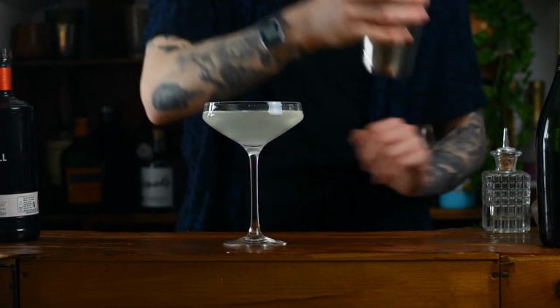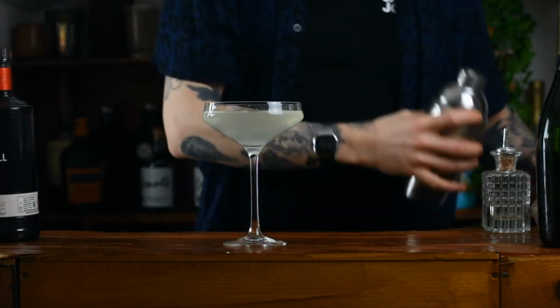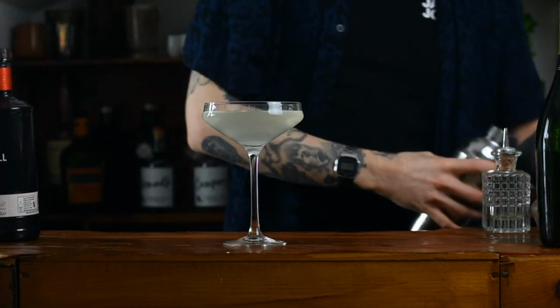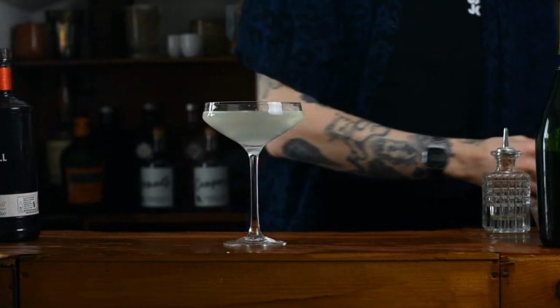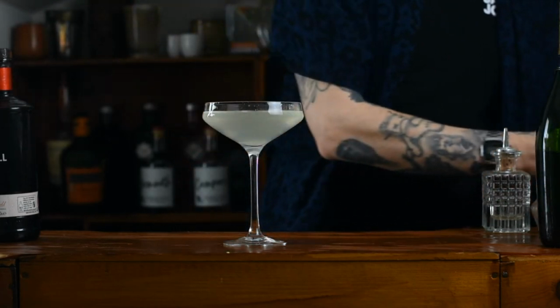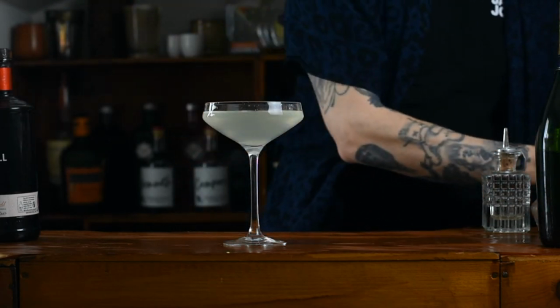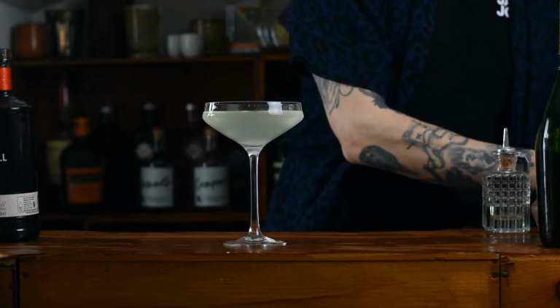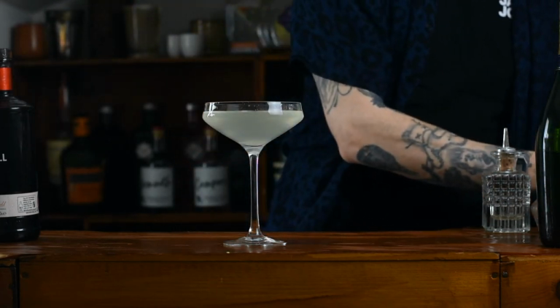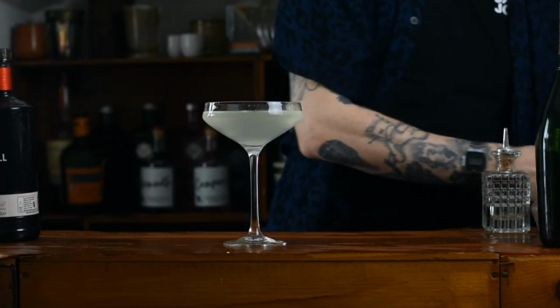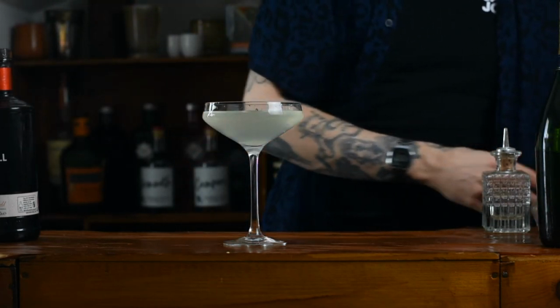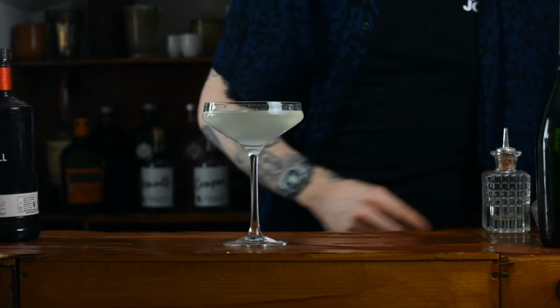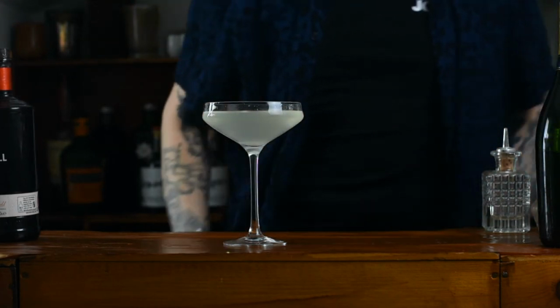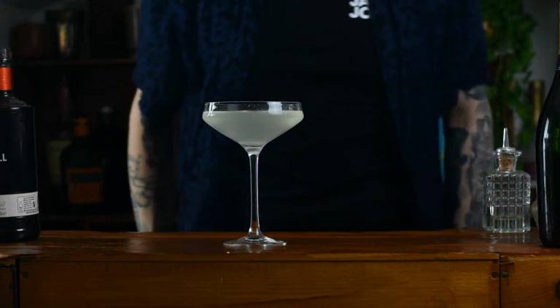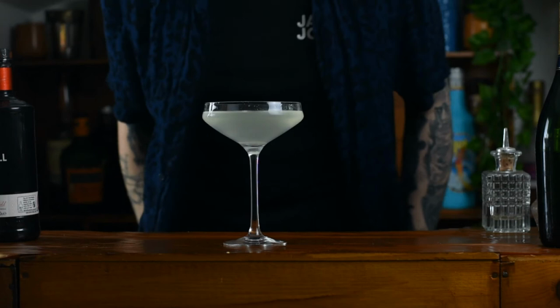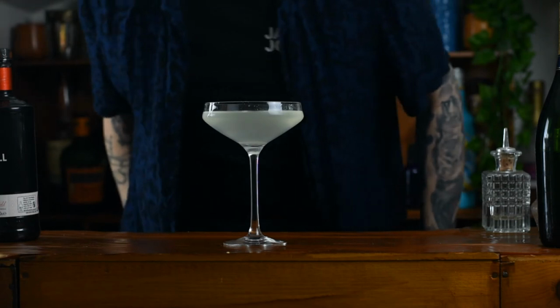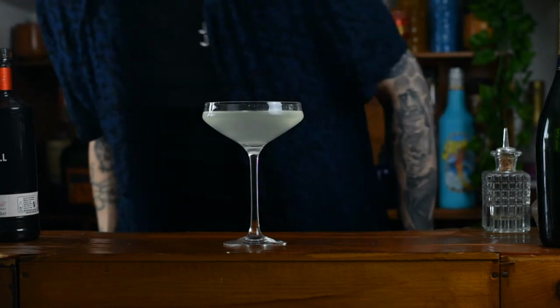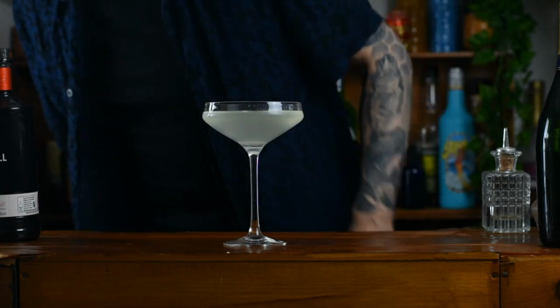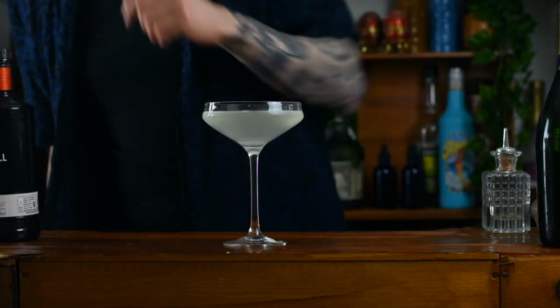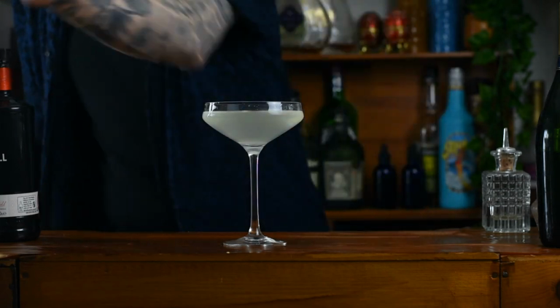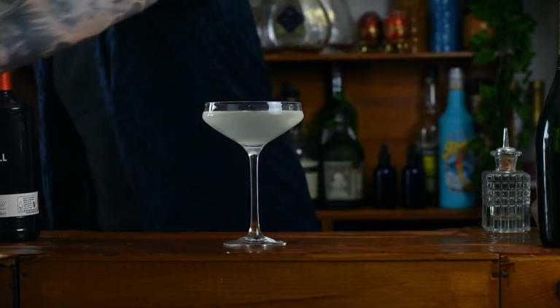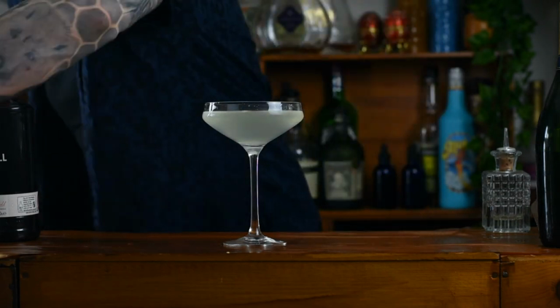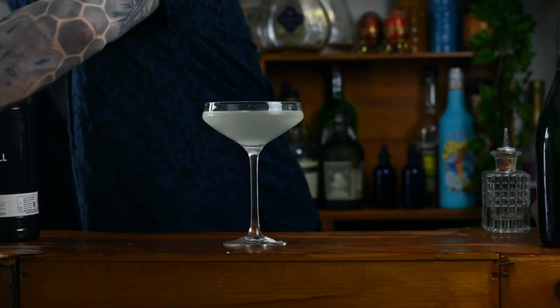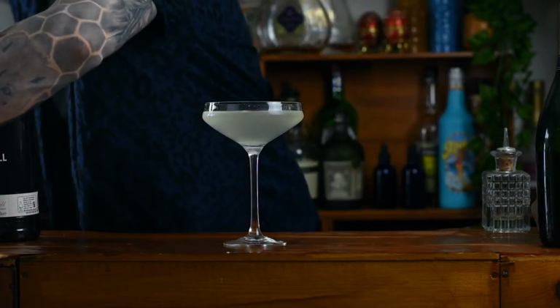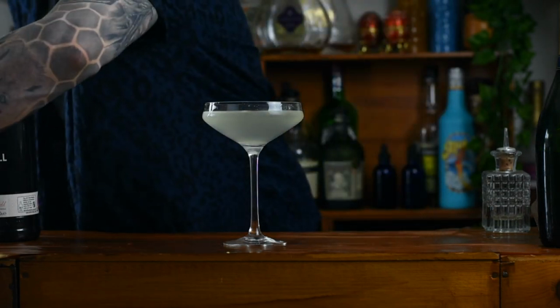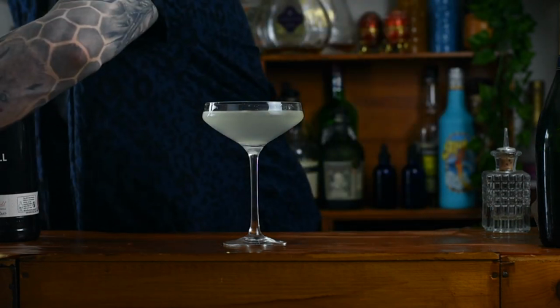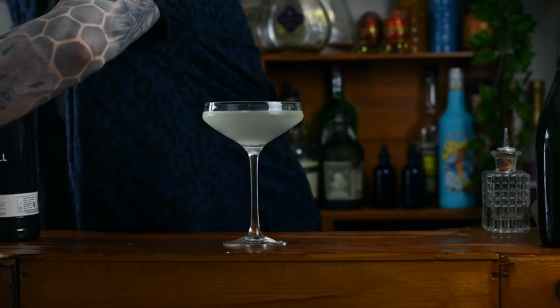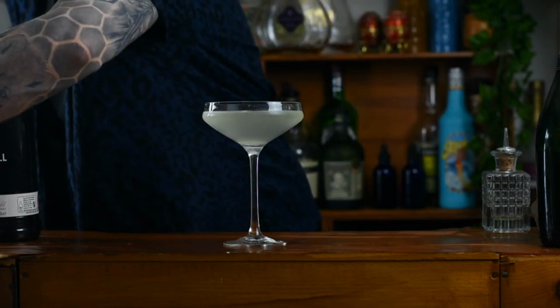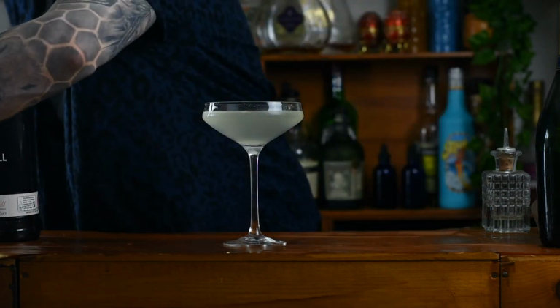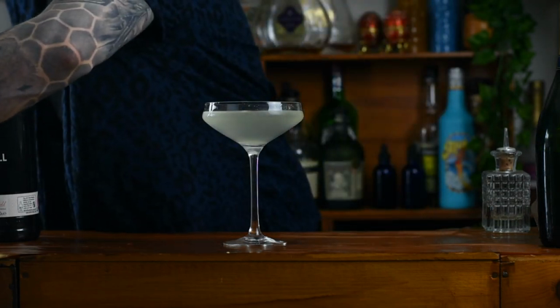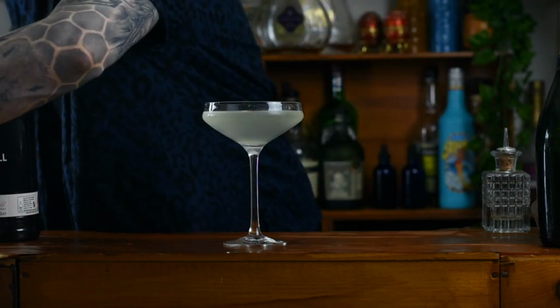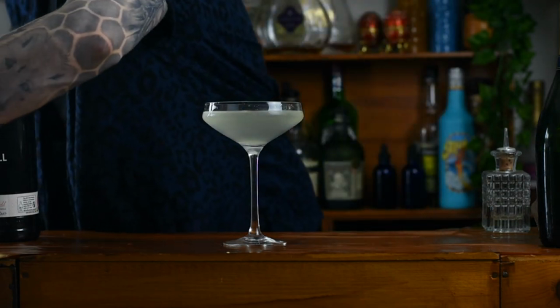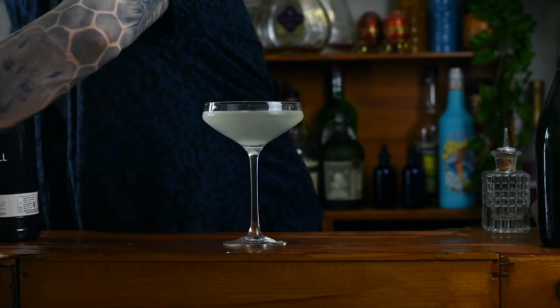Now to garnish it, you can use a lemon peel. However, I do have some dried lemons on hand, so I'm just going to add a little dried lemon.